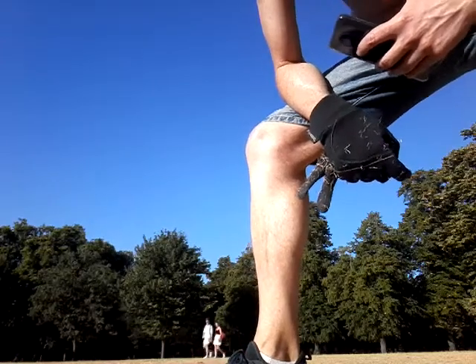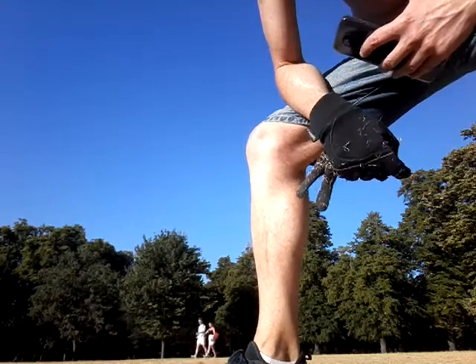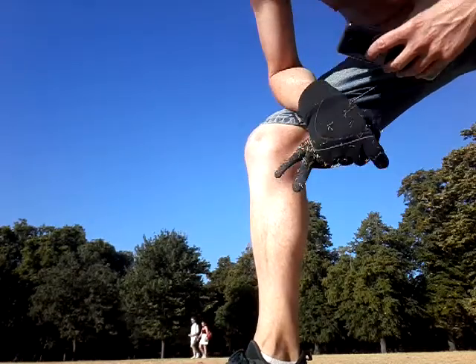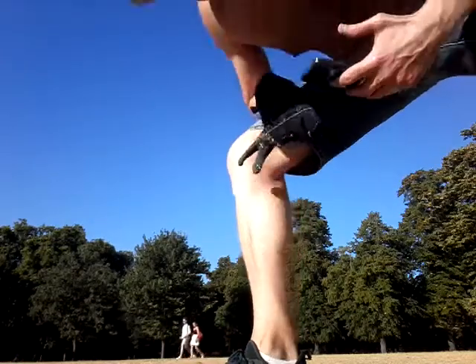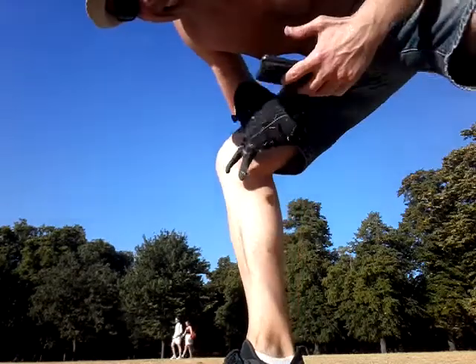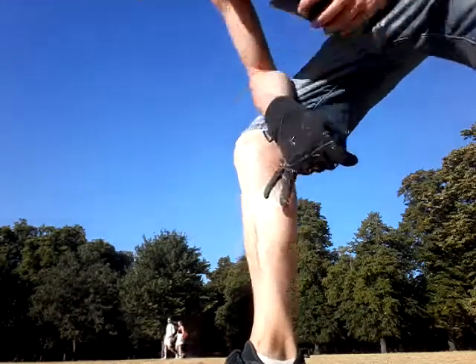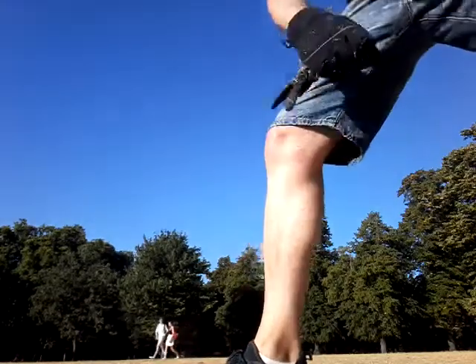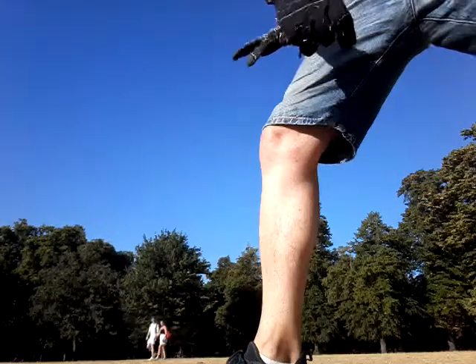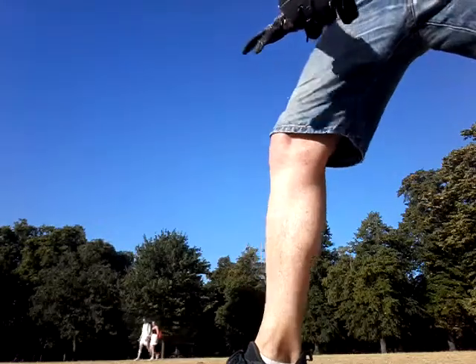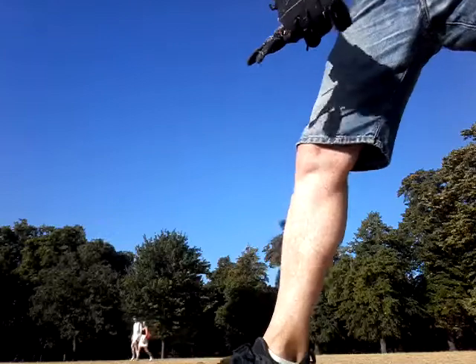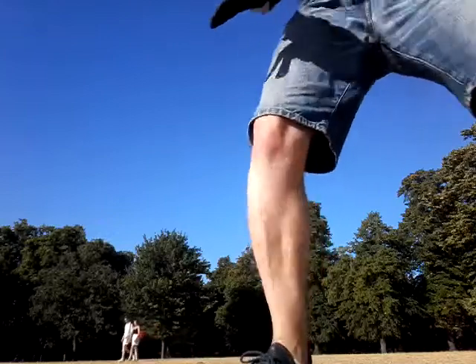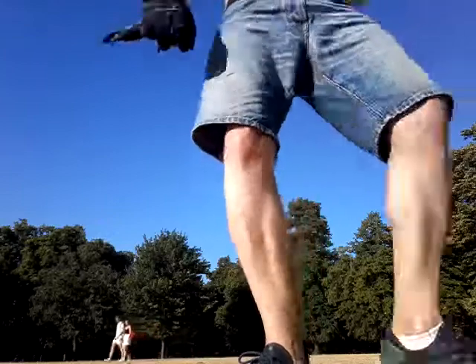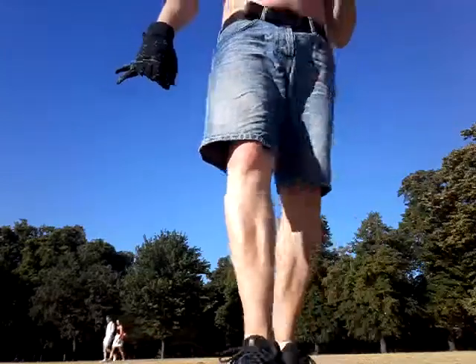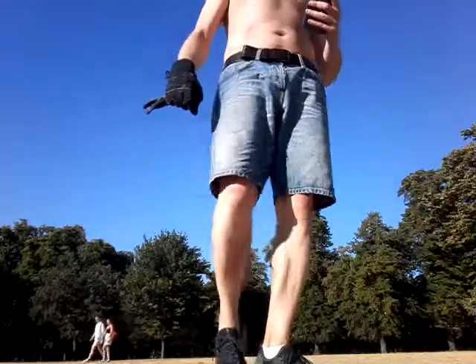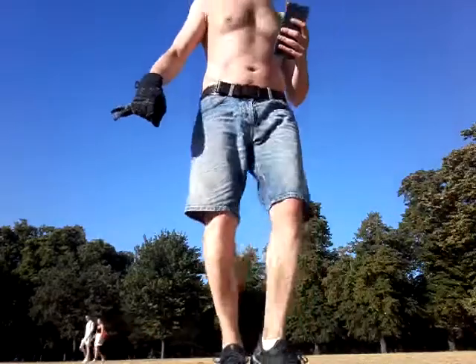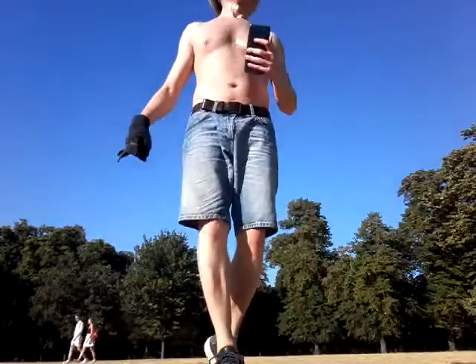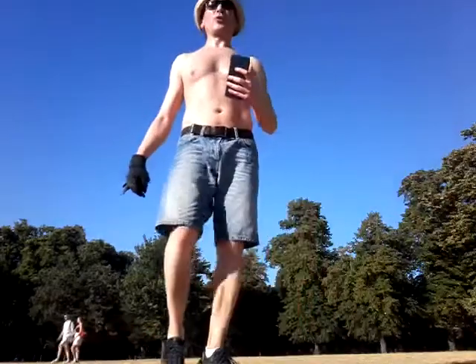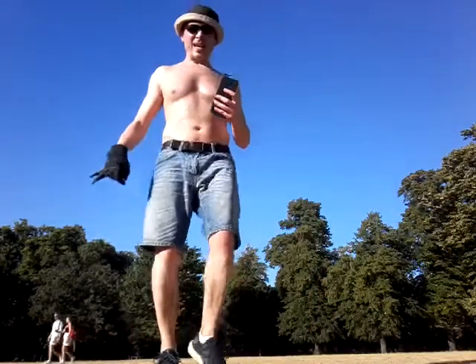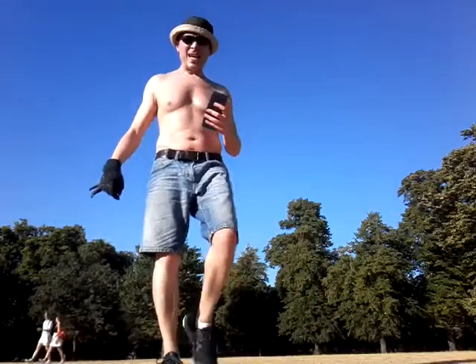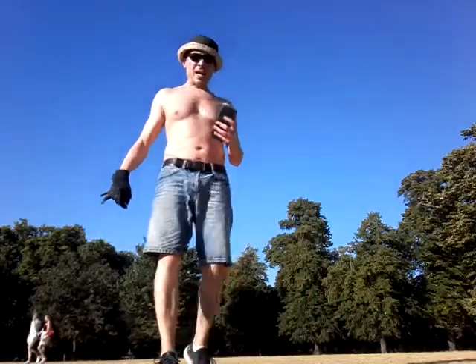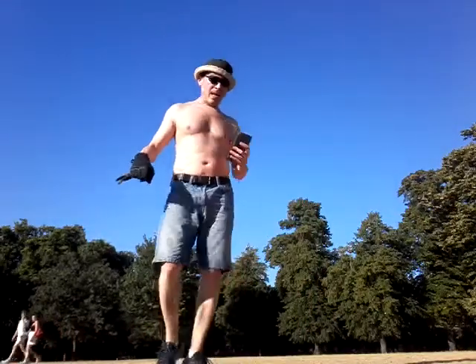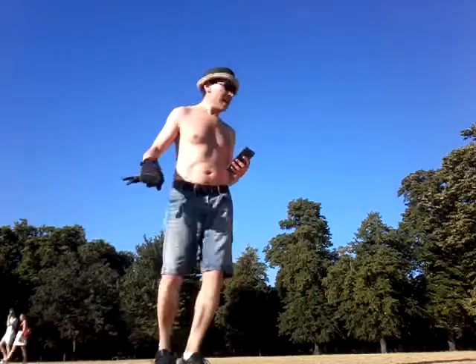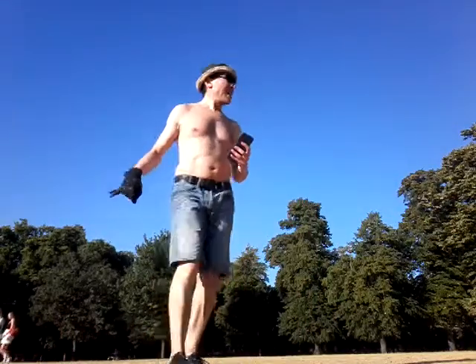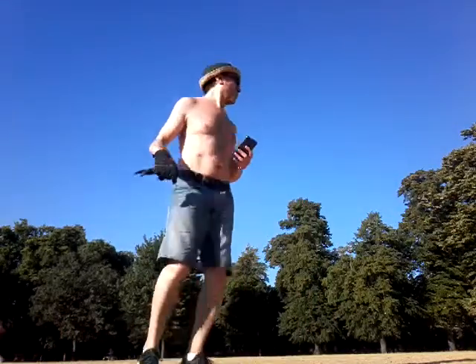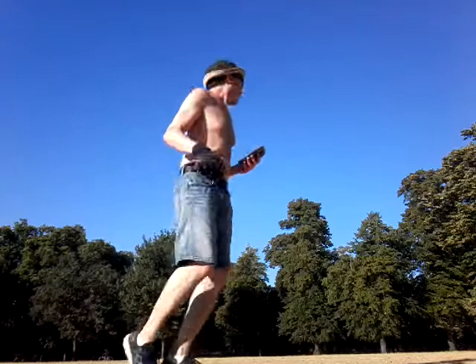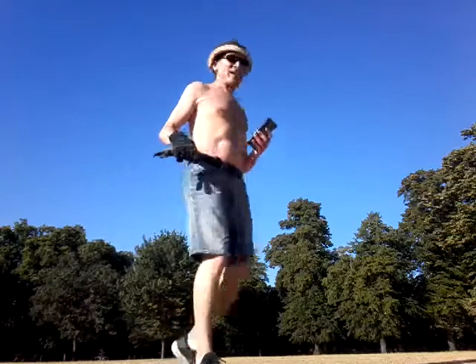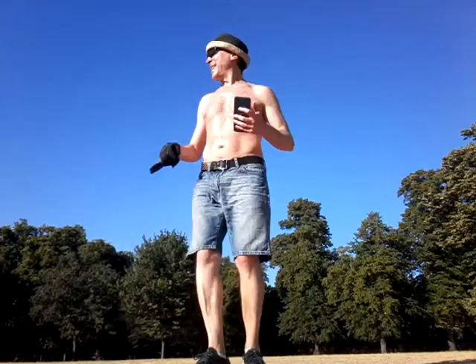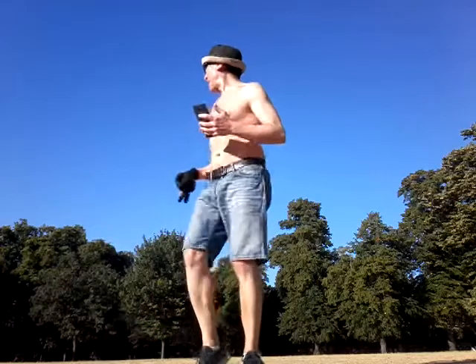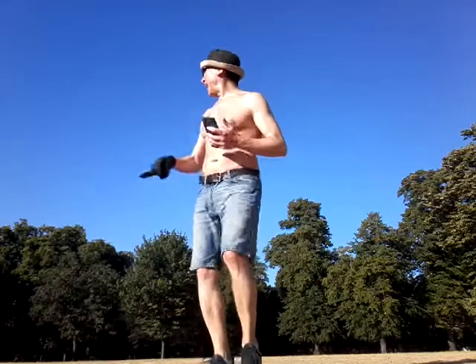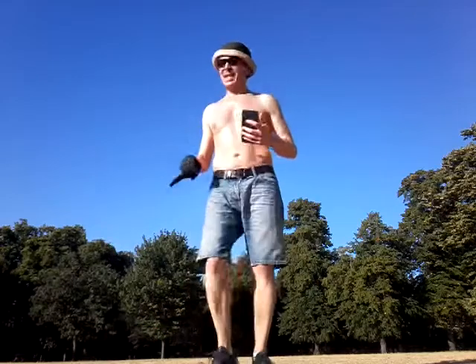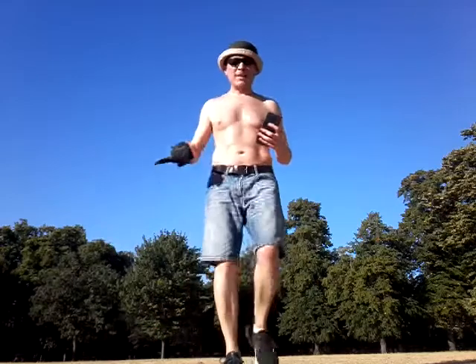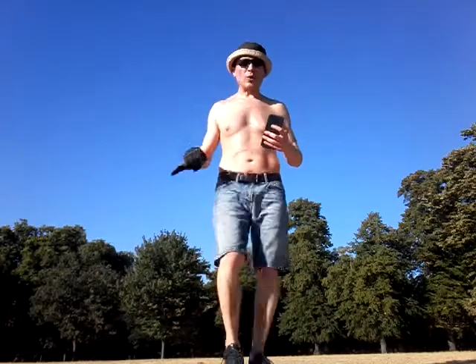I'll show you some easy, easy footwork. On the ball of your foot — any footwork.